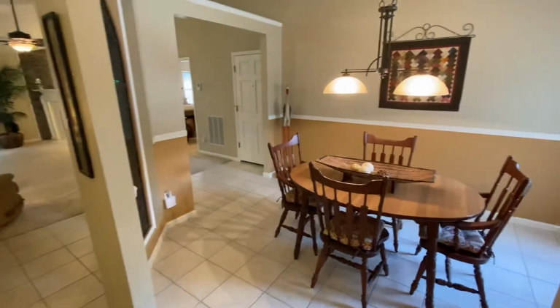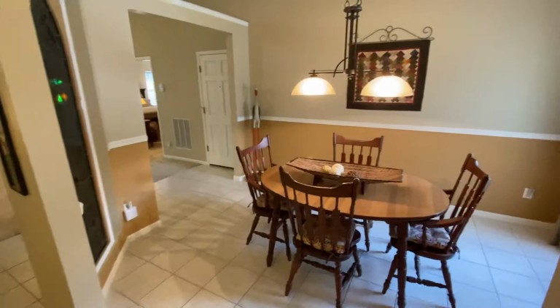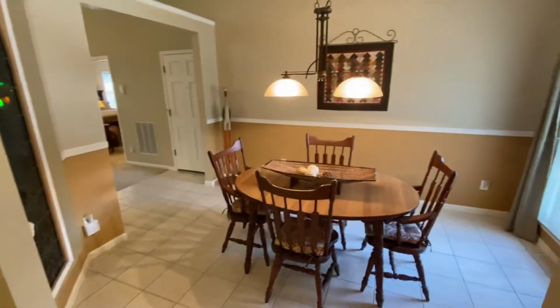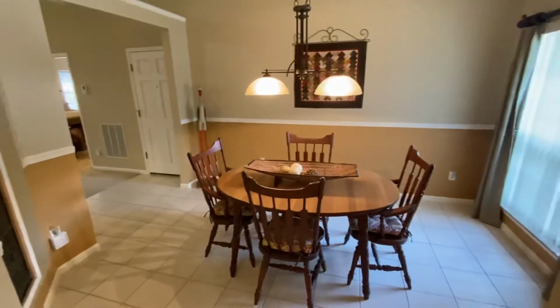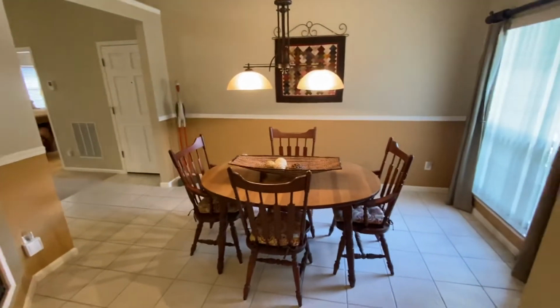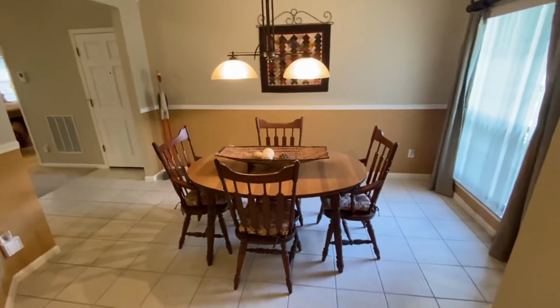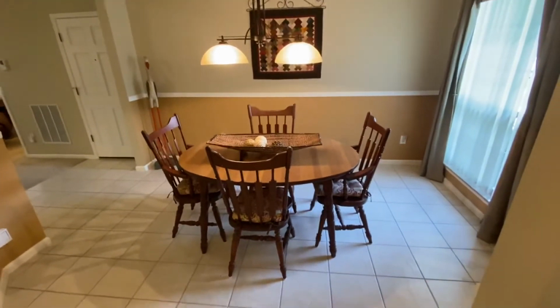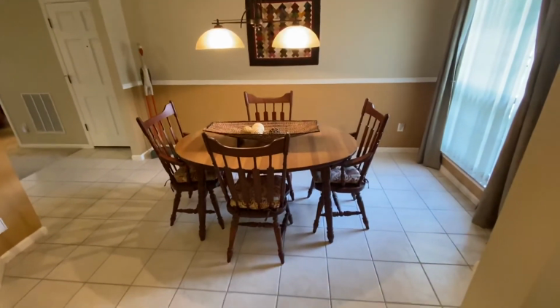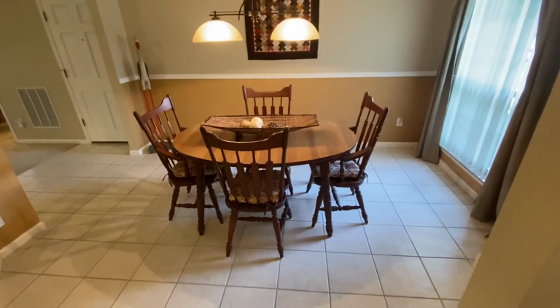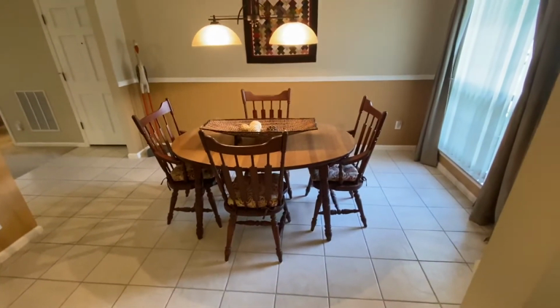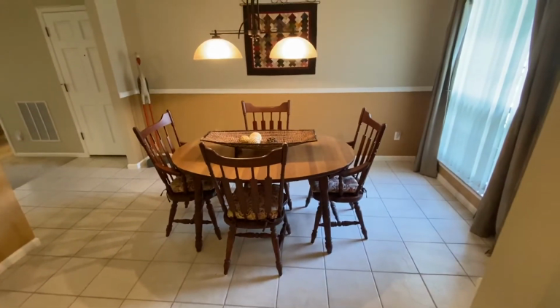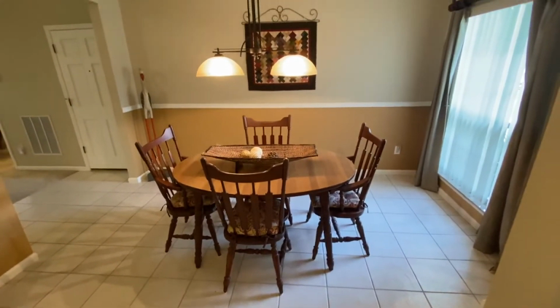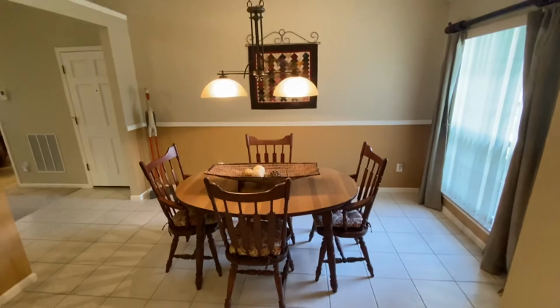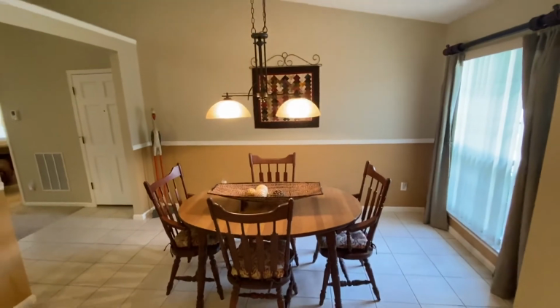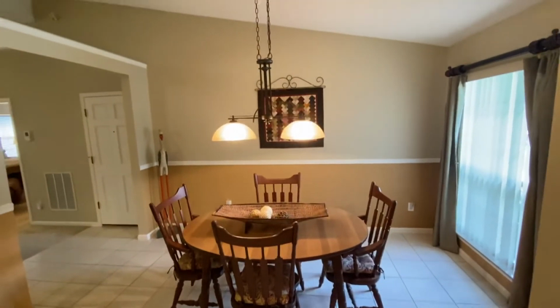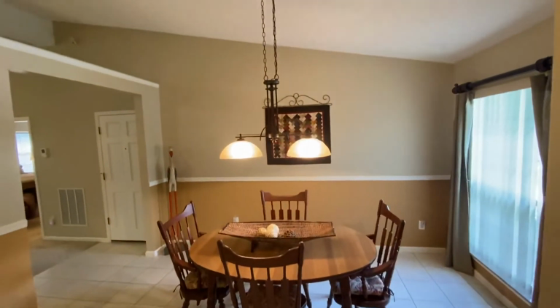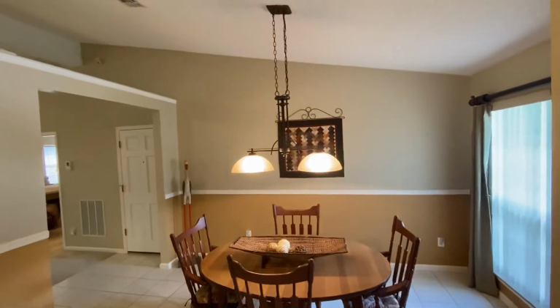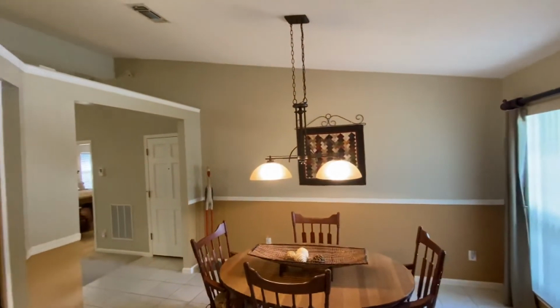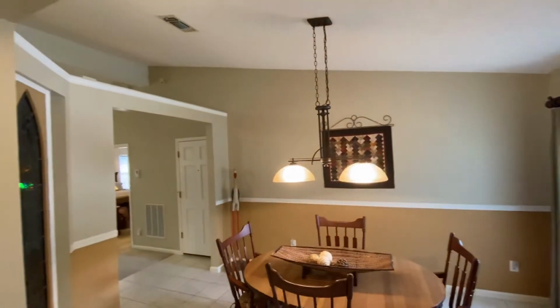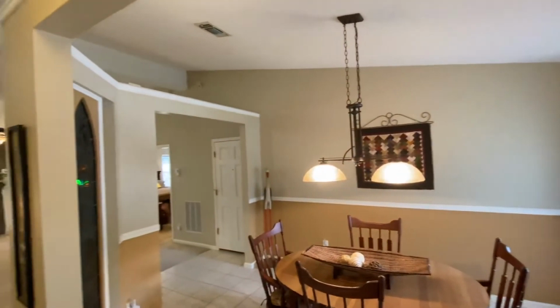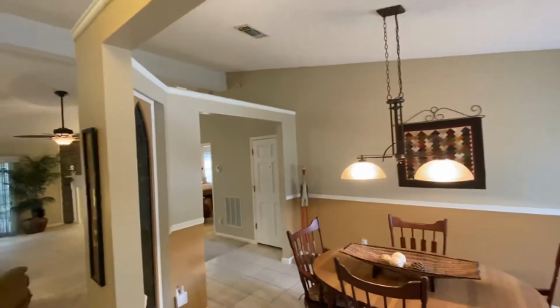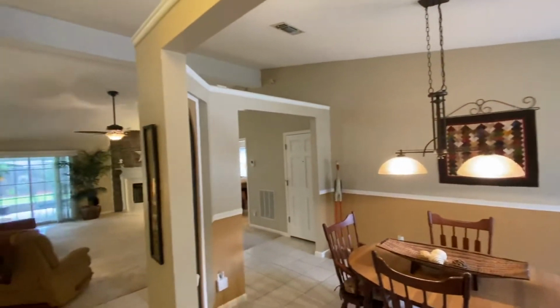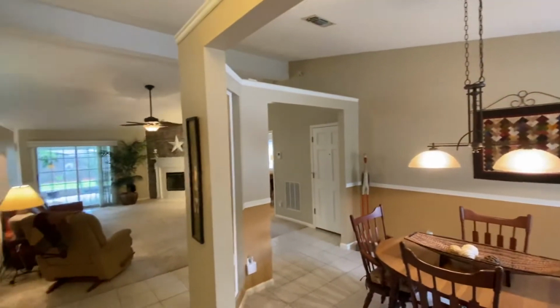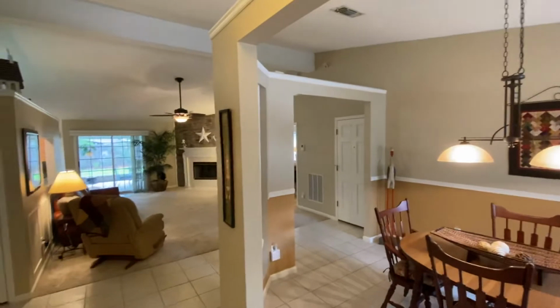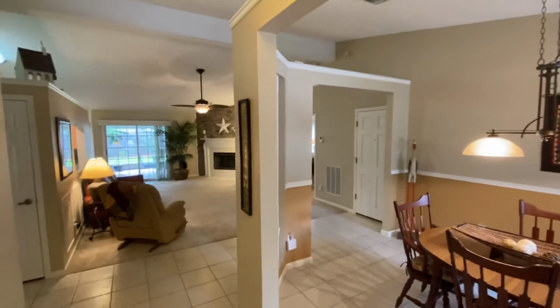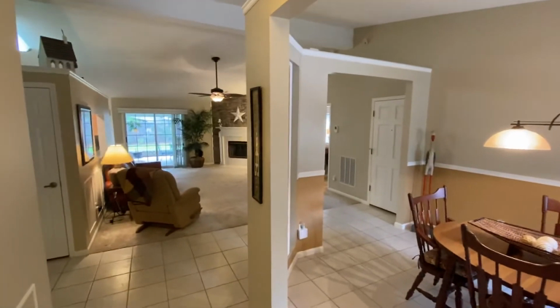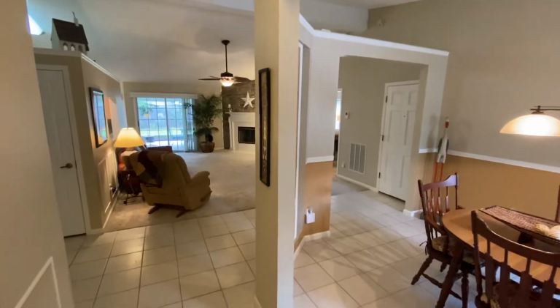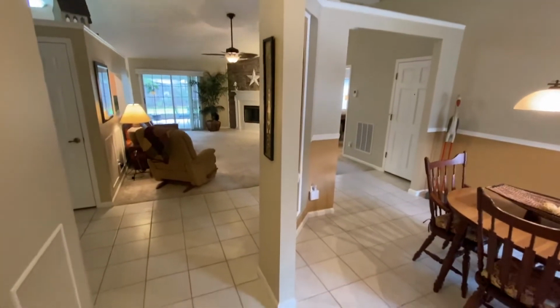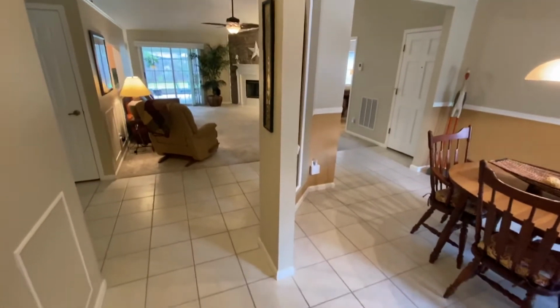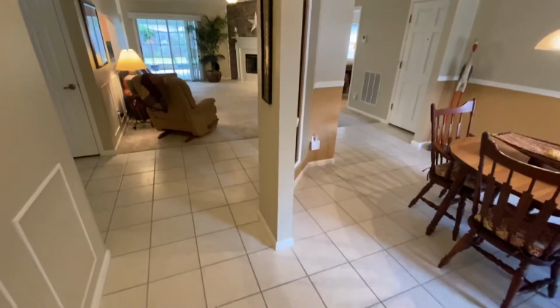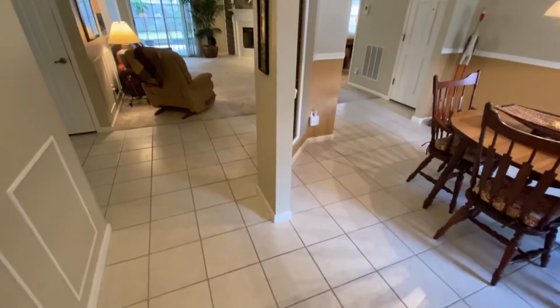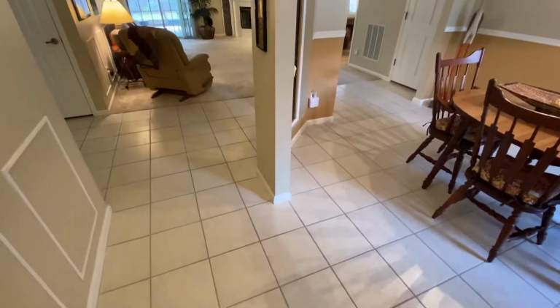Right now I'm standing at the front door and as I turn to the right you have this large dining room area. Notice the high vaulted ceilings and you have the three-quarter wall, so there's a lot of natural light flowing from the back to the front. You have these beautiful tile floors.